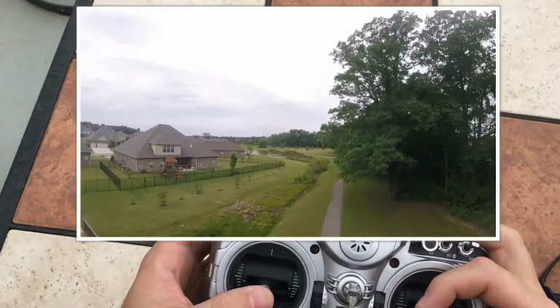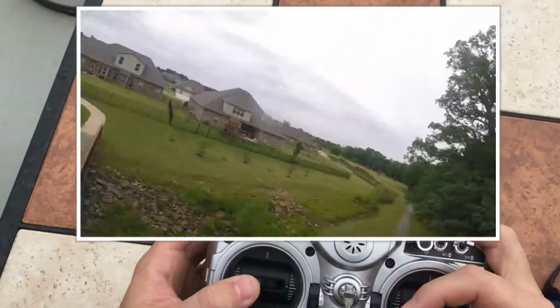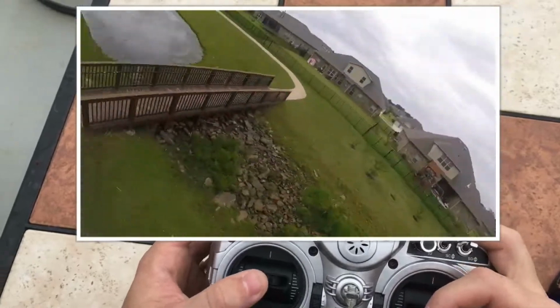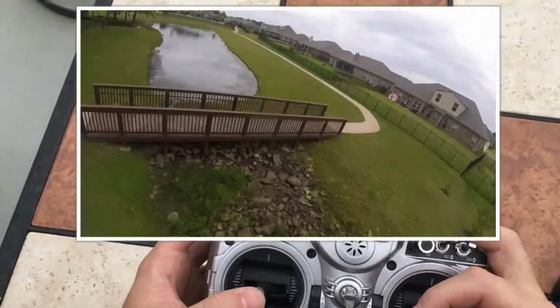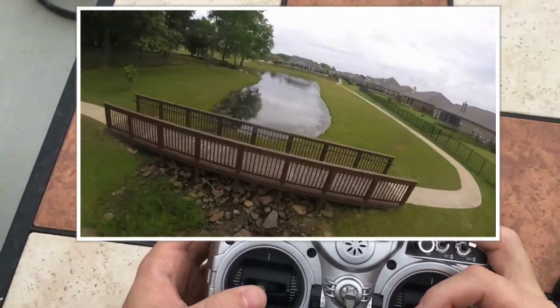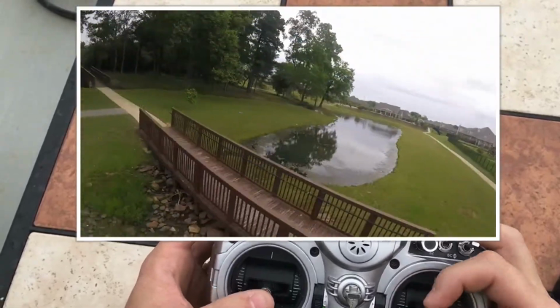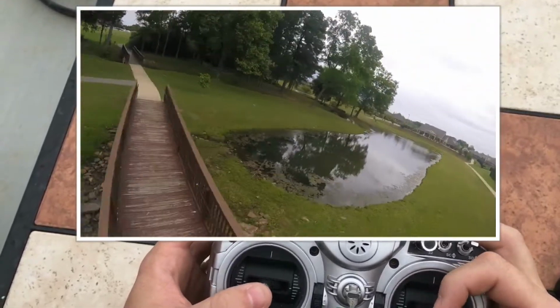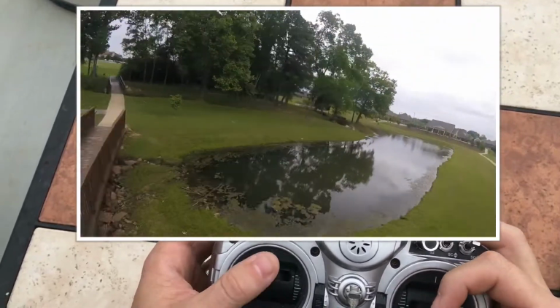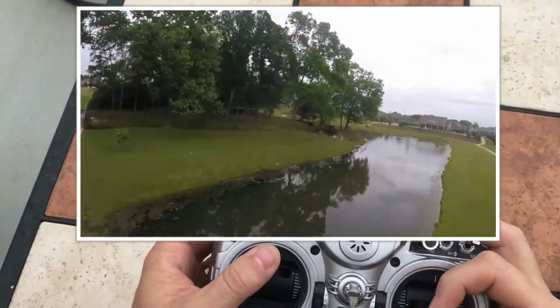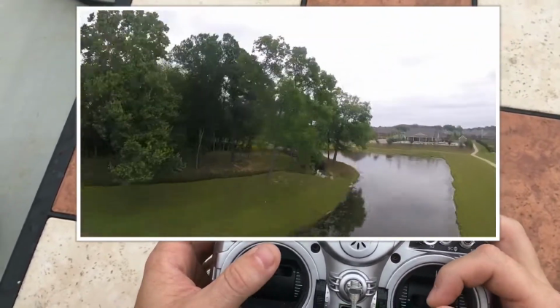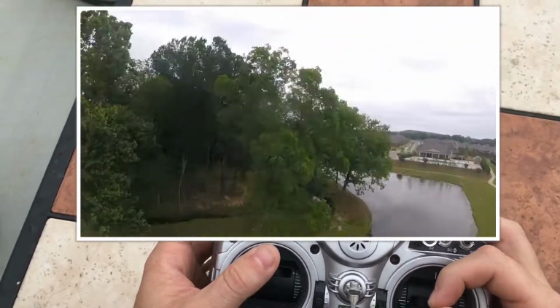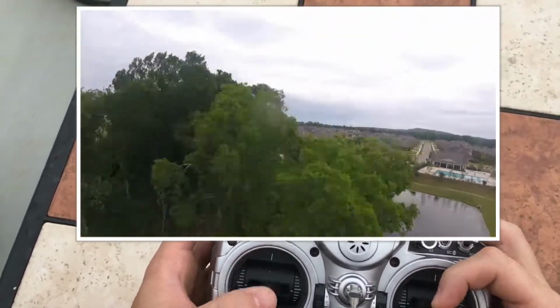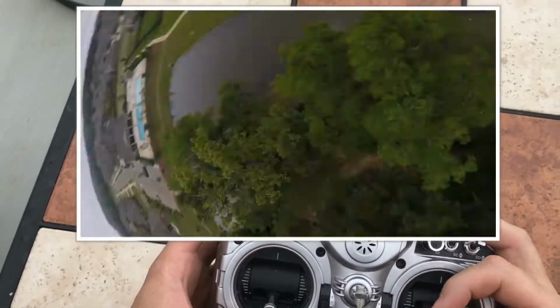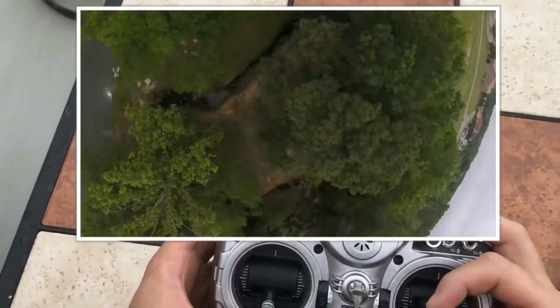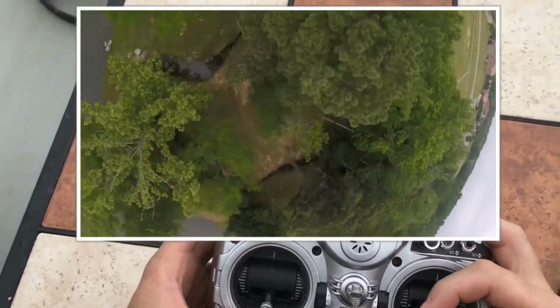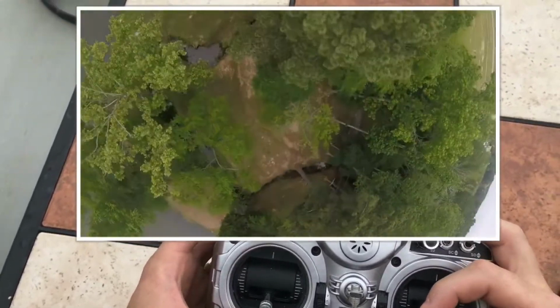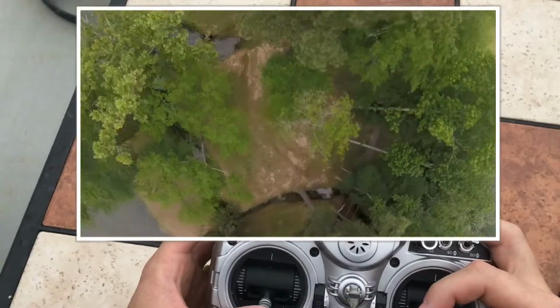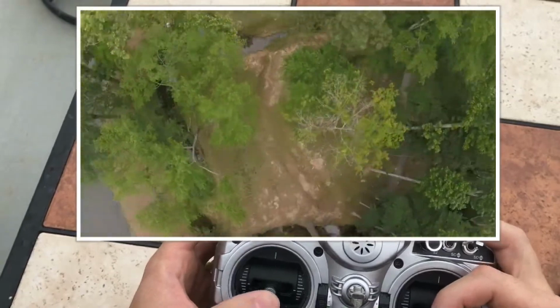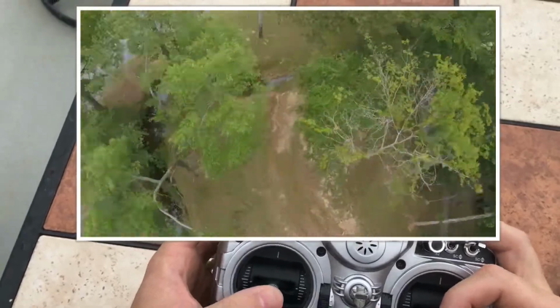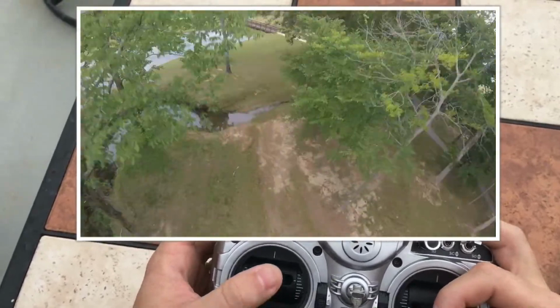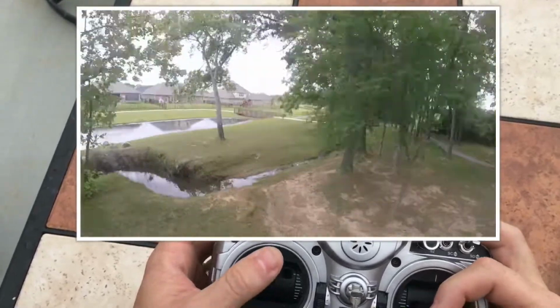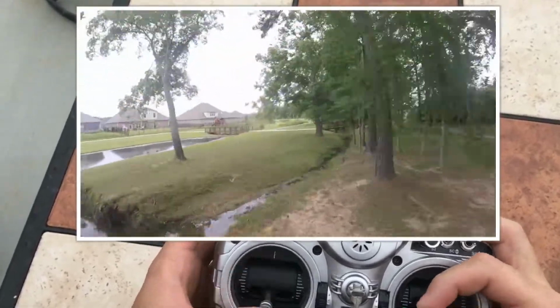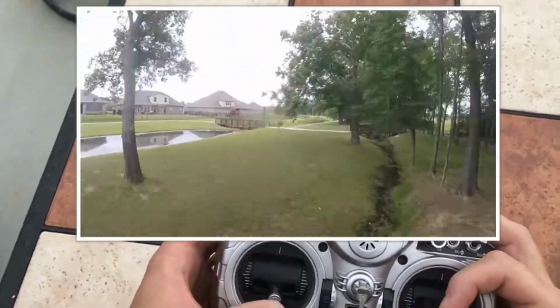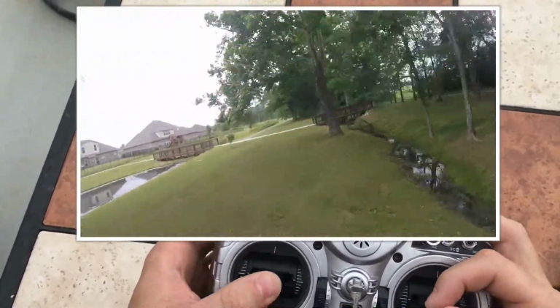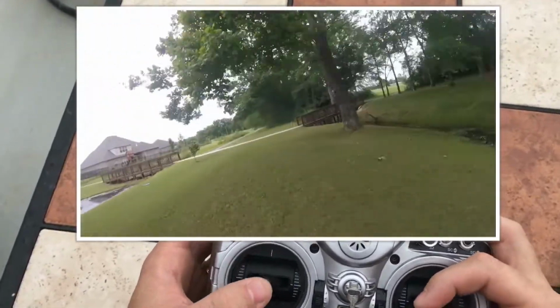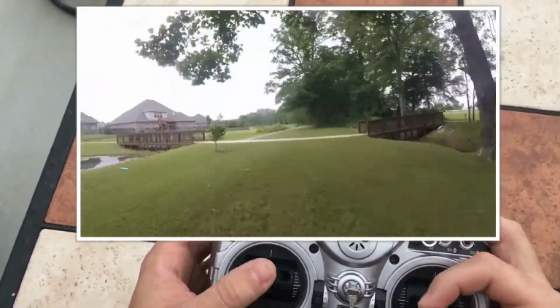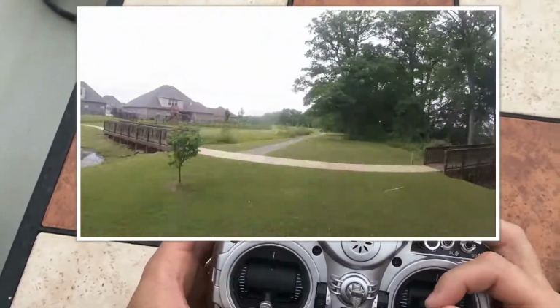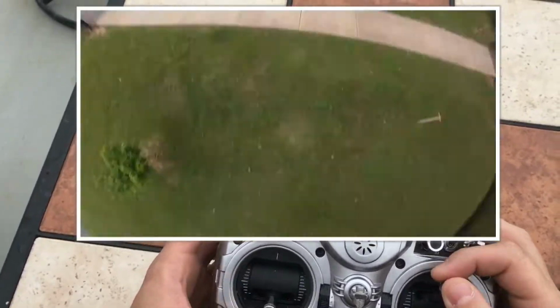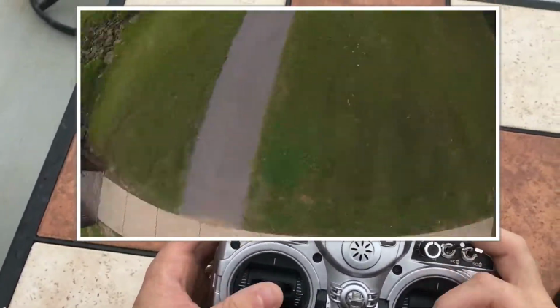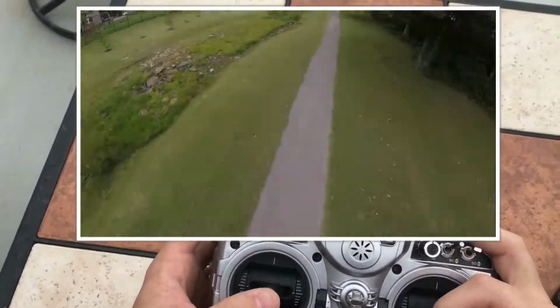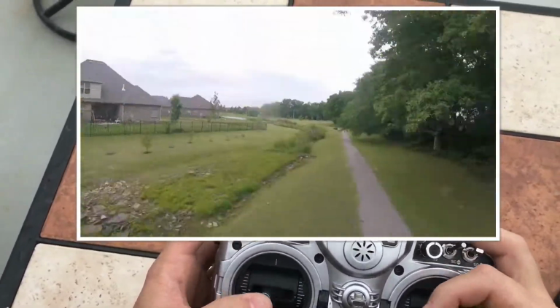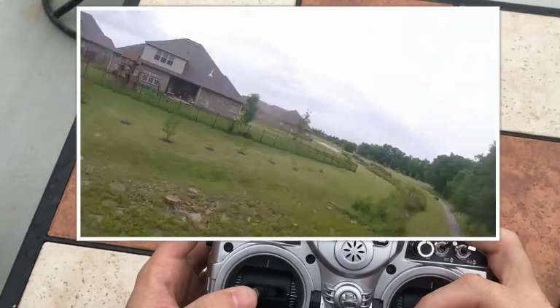Ooh yeah, let's do one dive right here. Maybe a front flip by the ground.